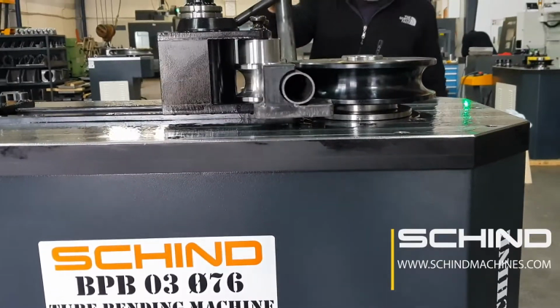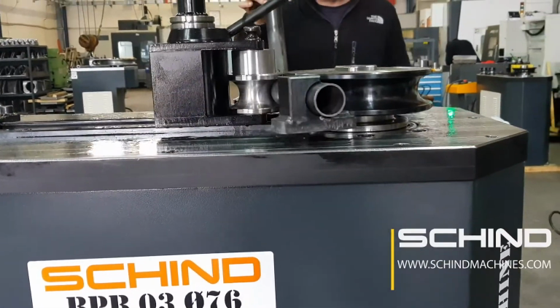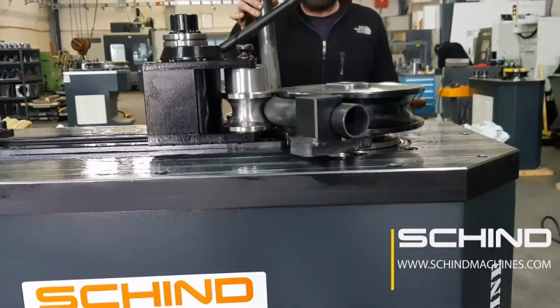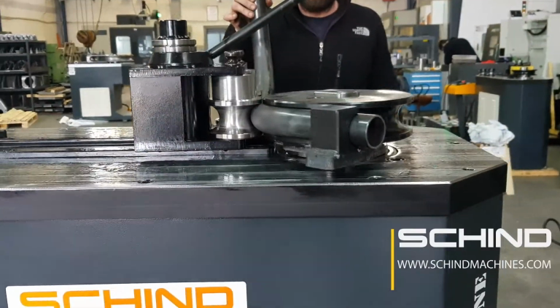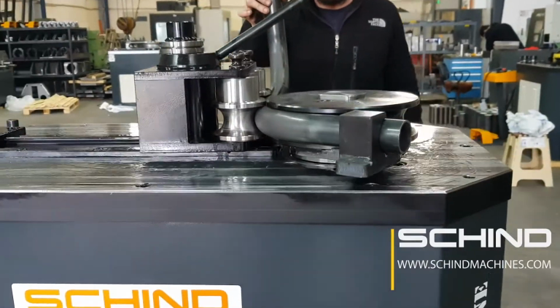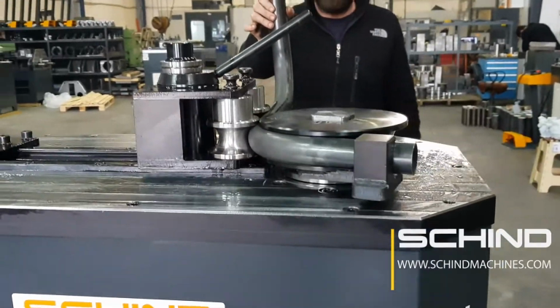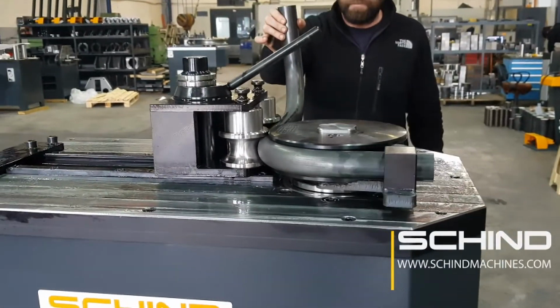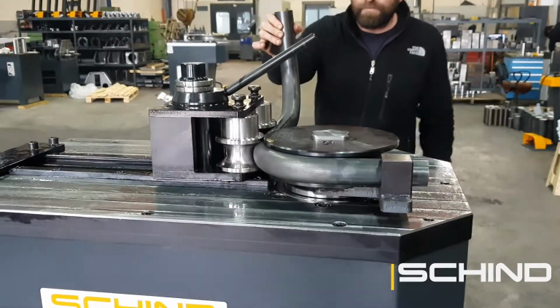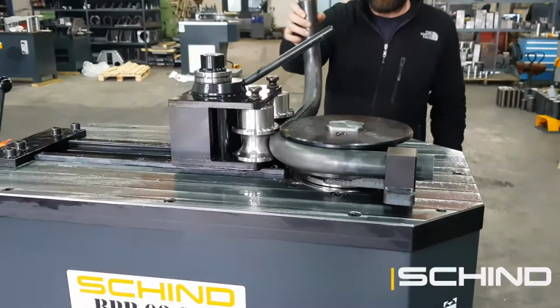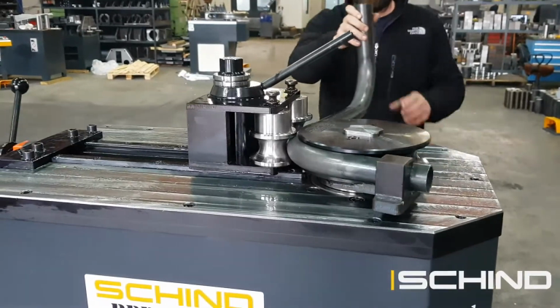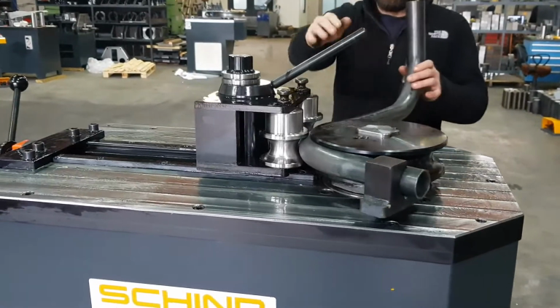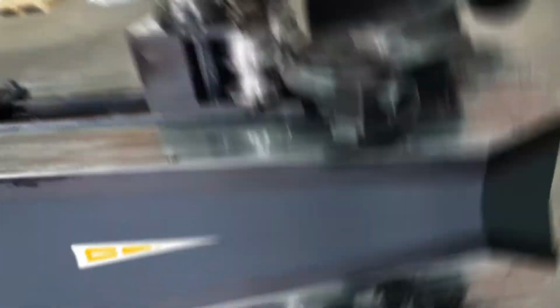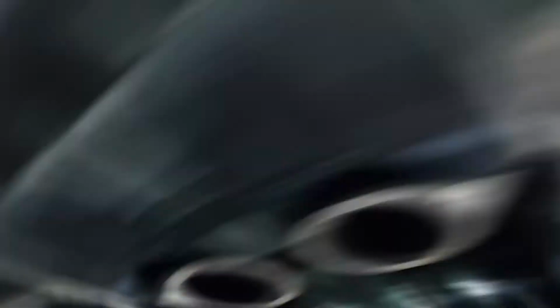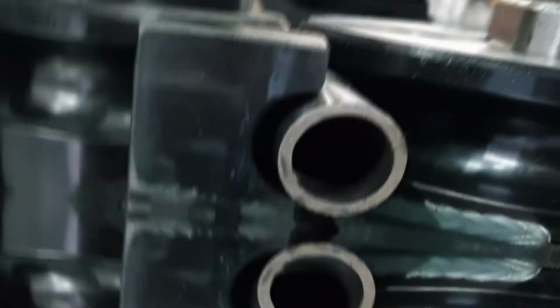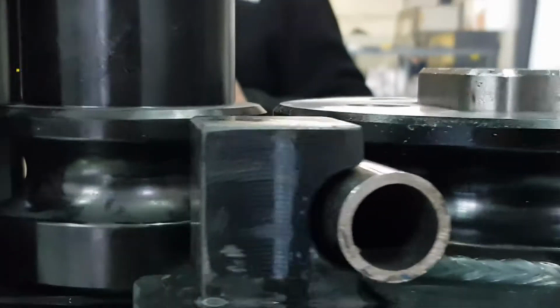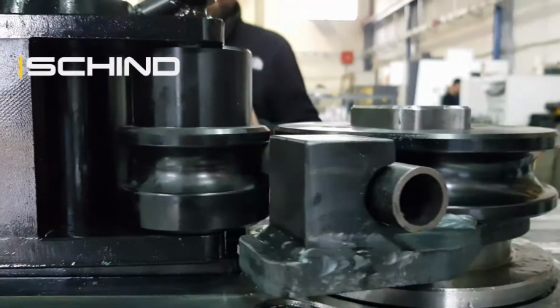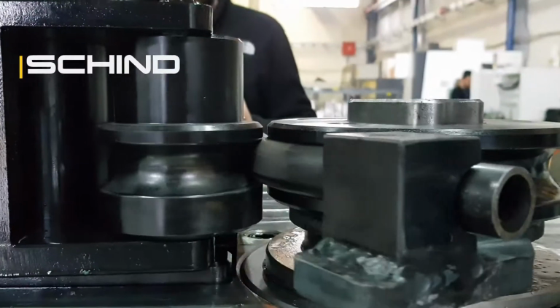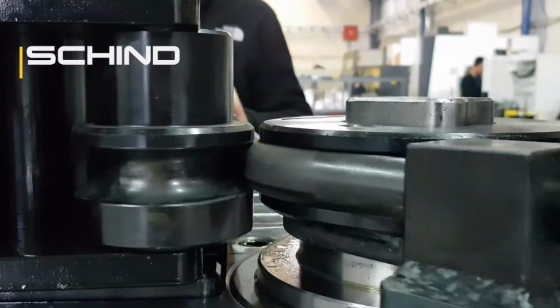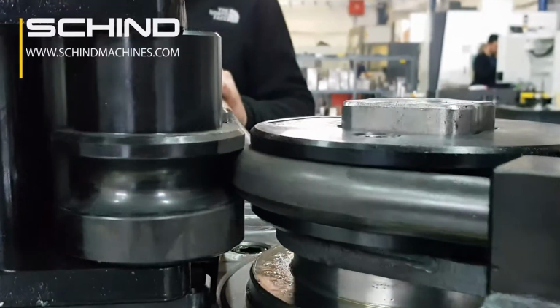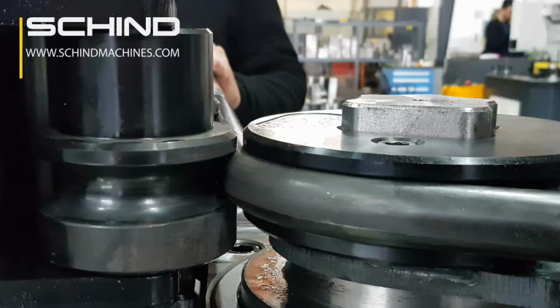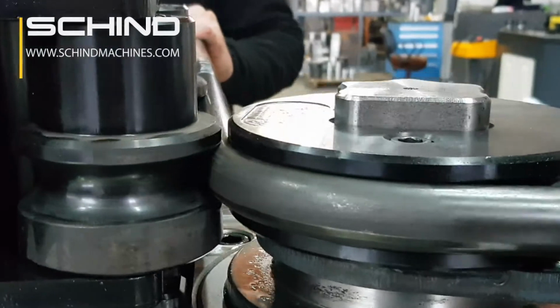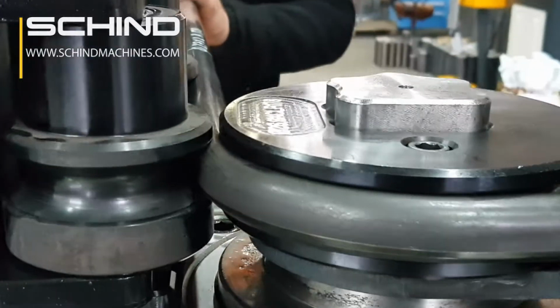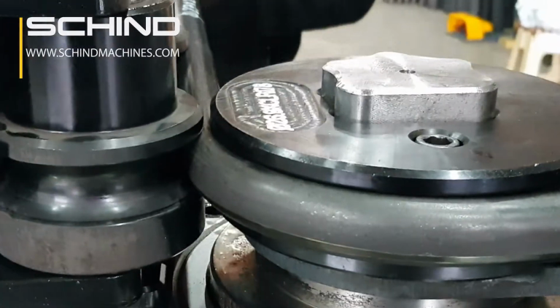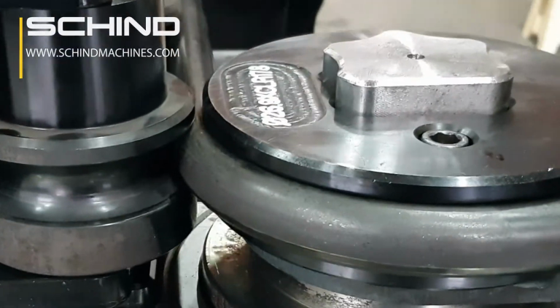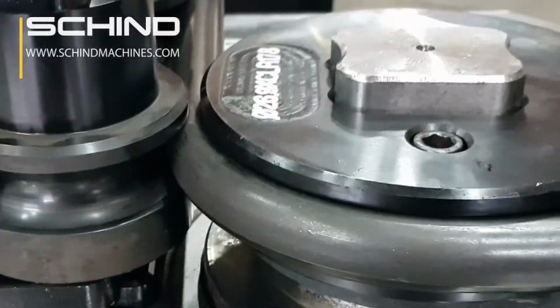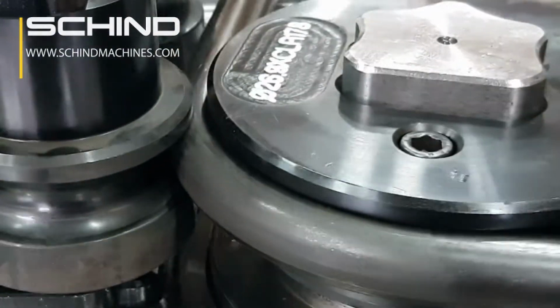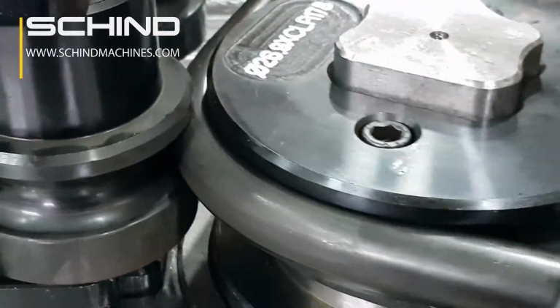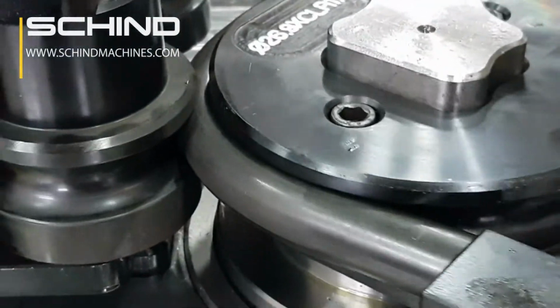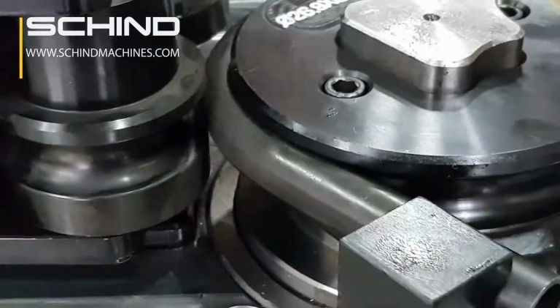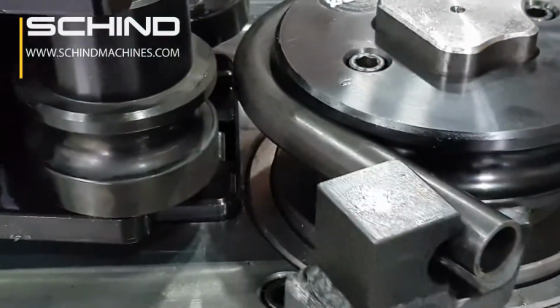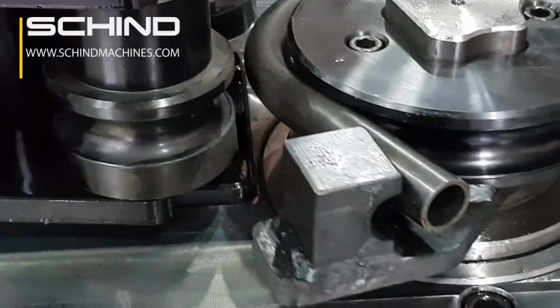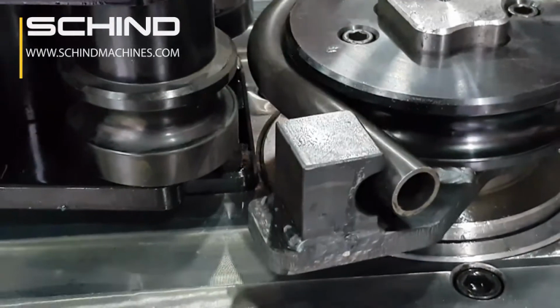Digital readout counter for back support, inverter and speed adjustment. Motor power: 4 kilowatts, 380 to 440 VAC, 50 Hz. Working speed: 1 to 3 RPM.